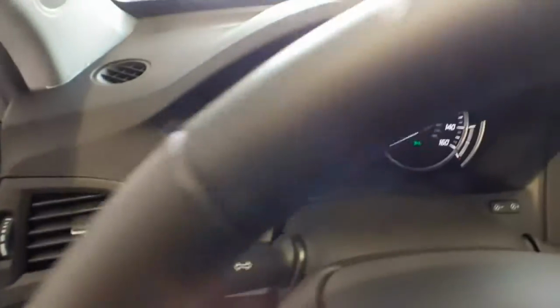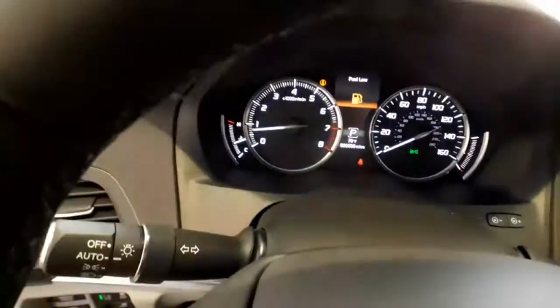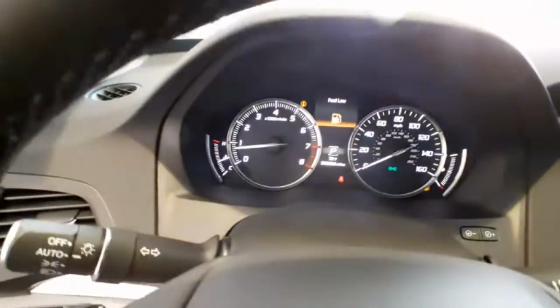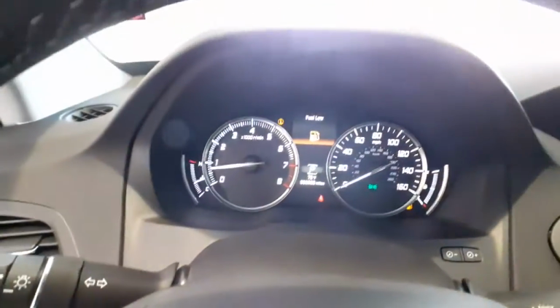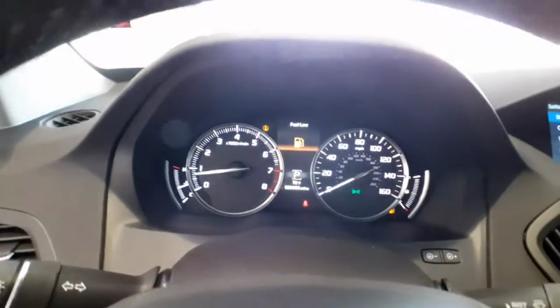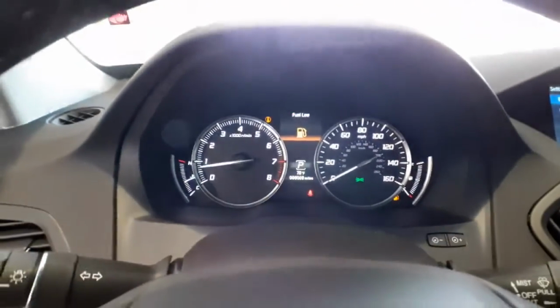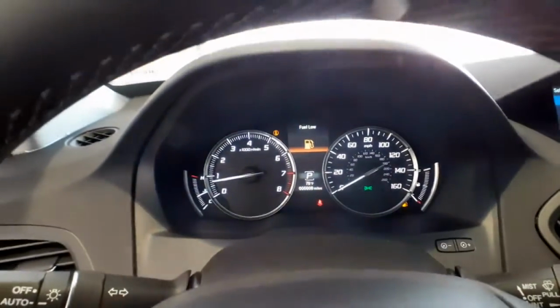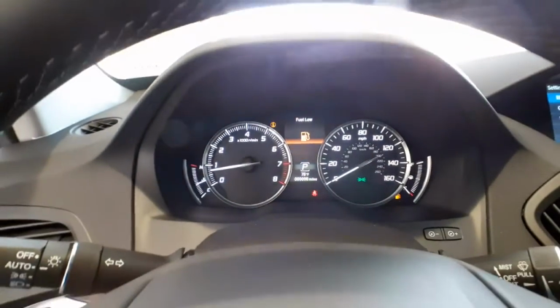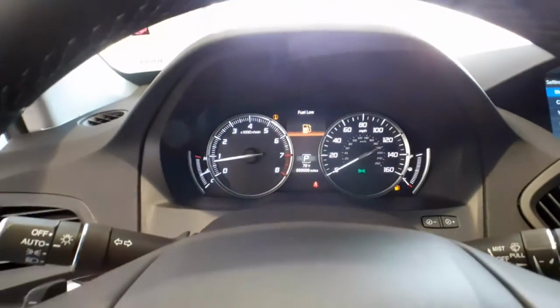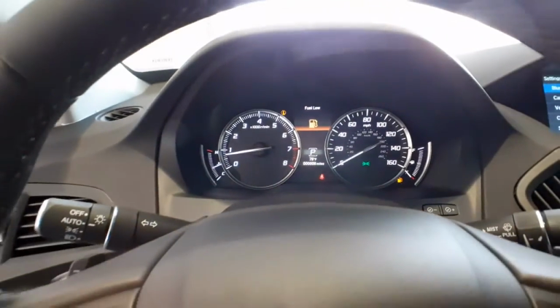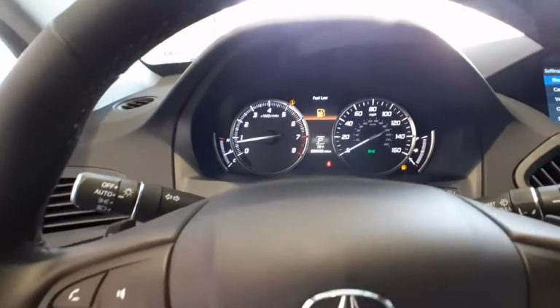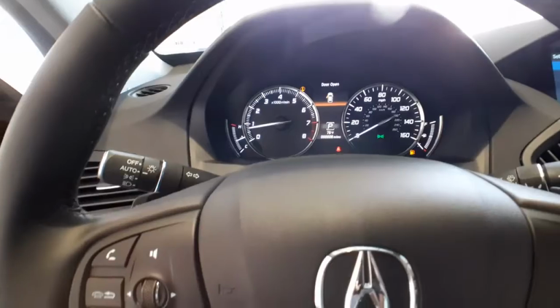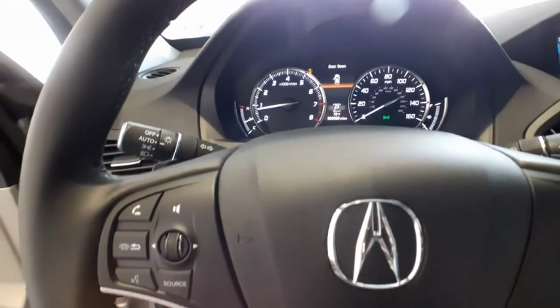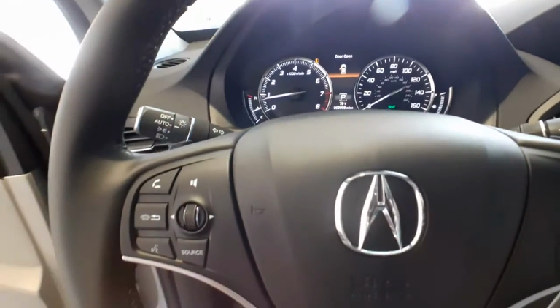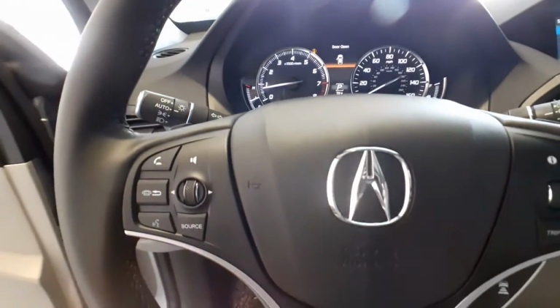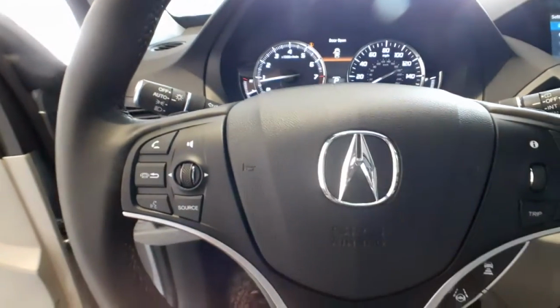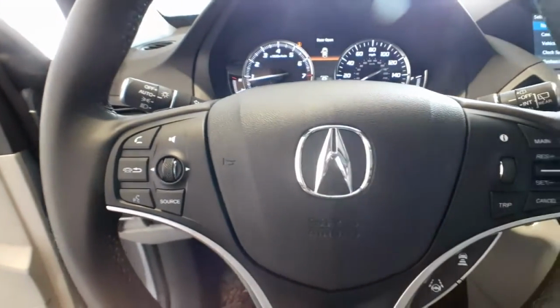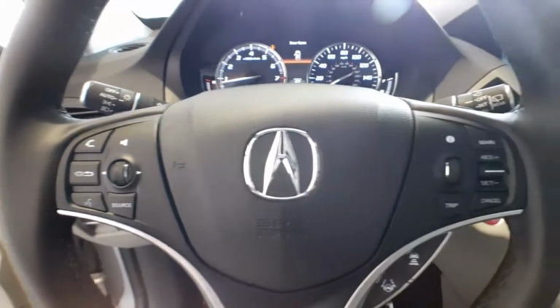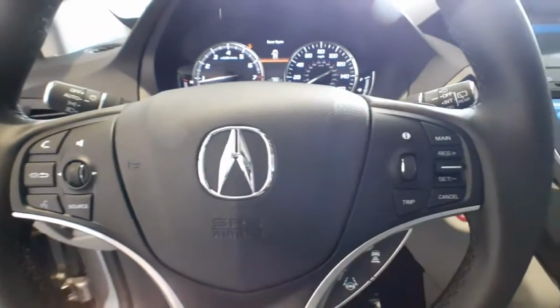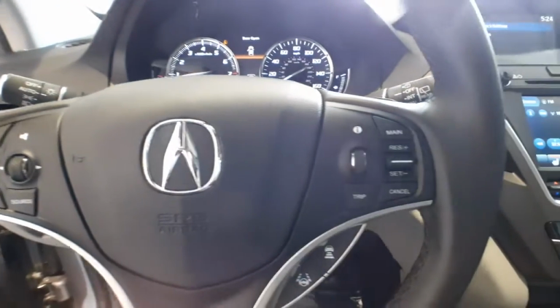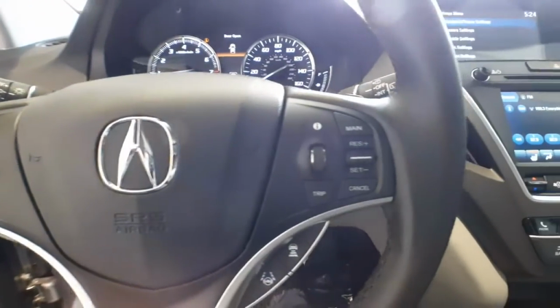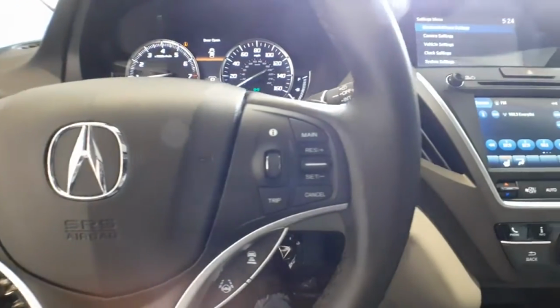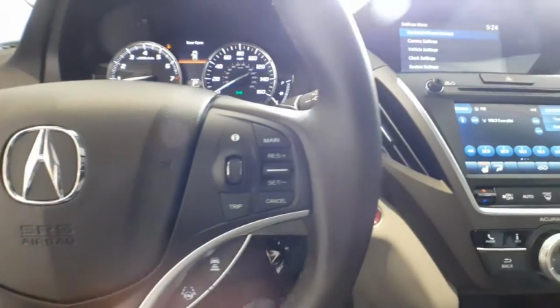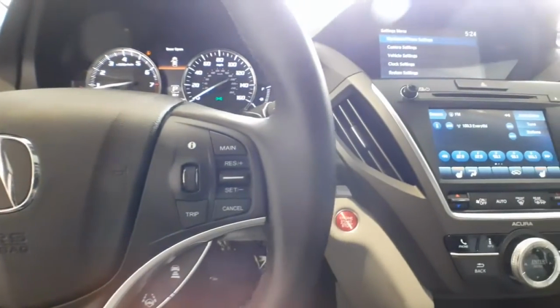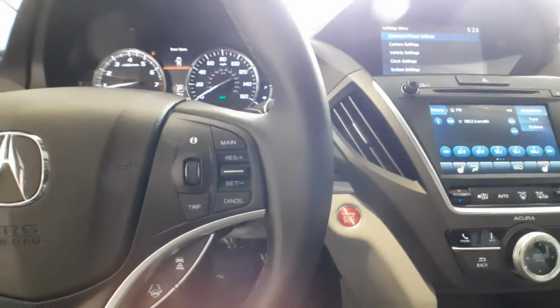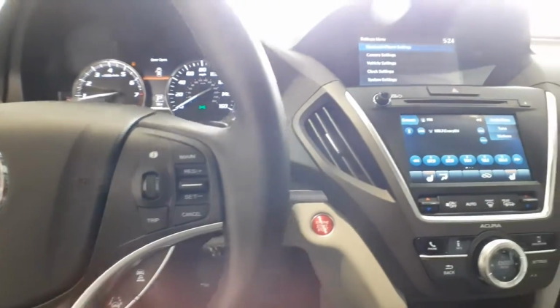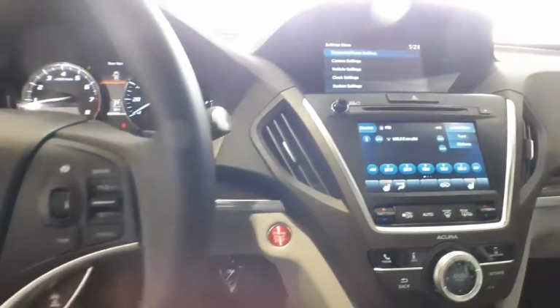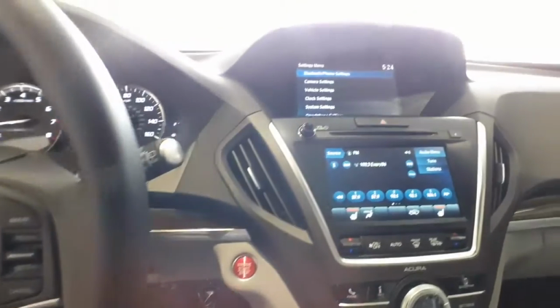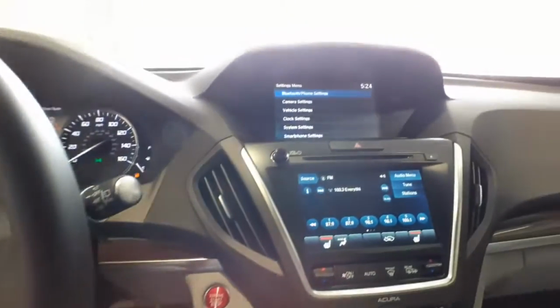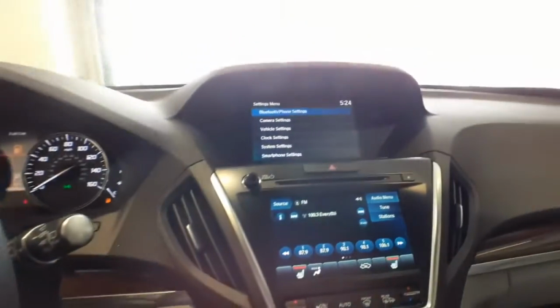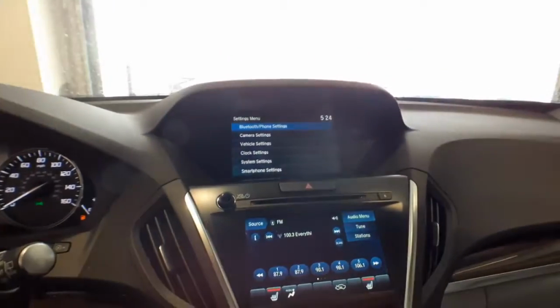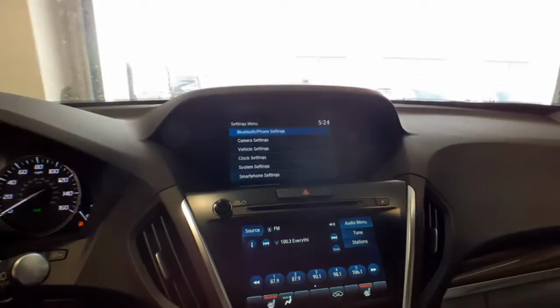Heated mirrors, power liftgate, power passenger seat, lane-keeping assist. See for yourself why the MDX is the best-selling third-row luxury SUV of all time.